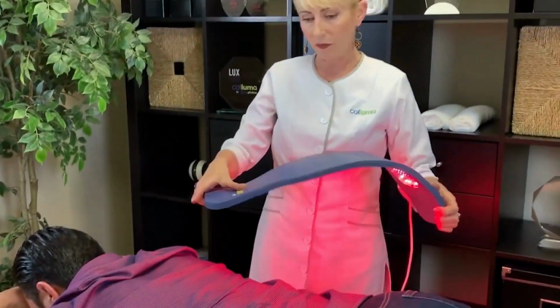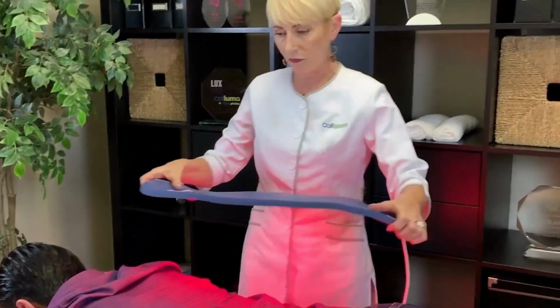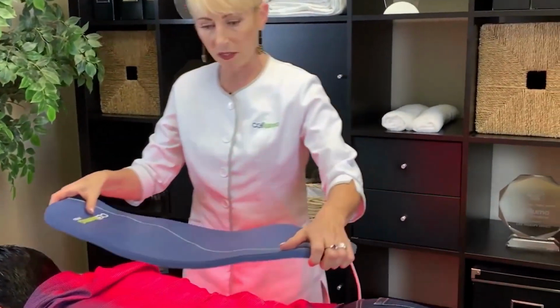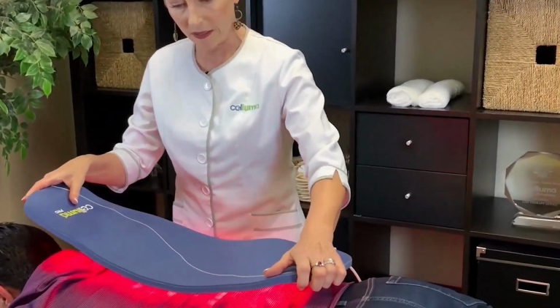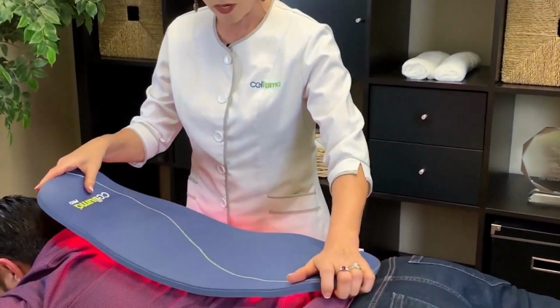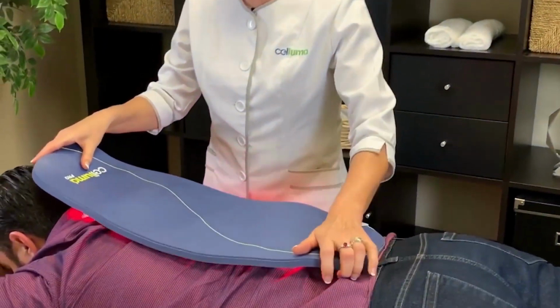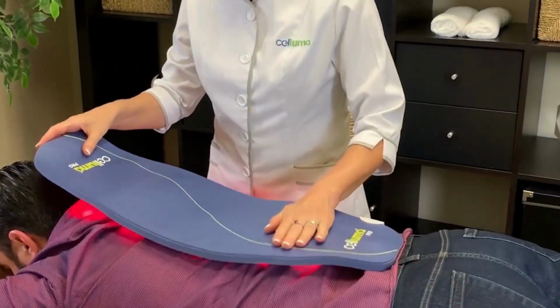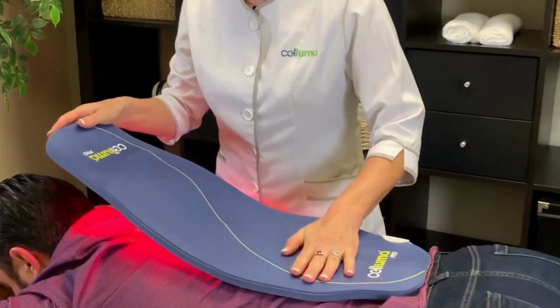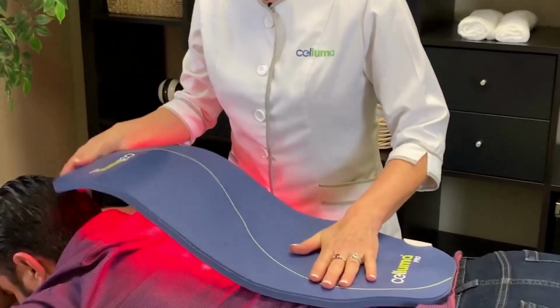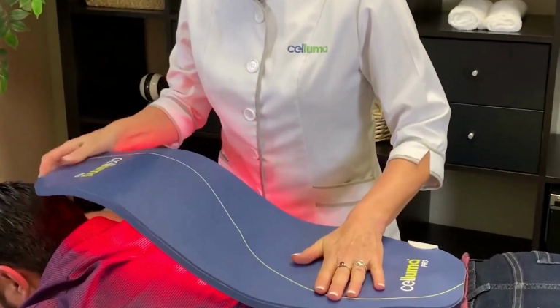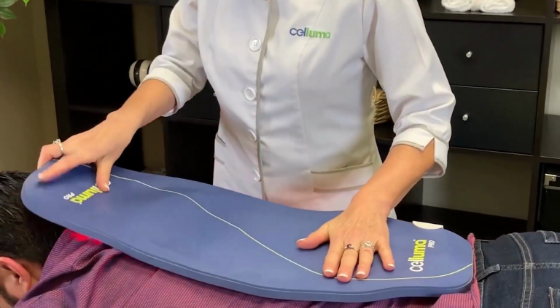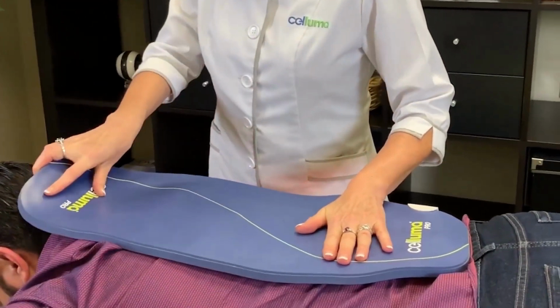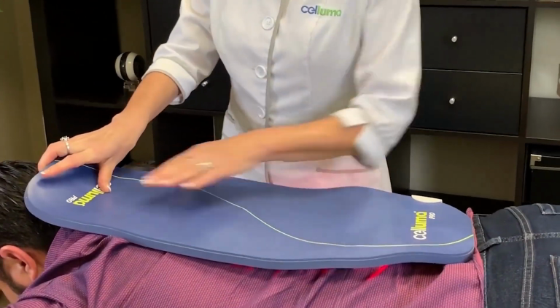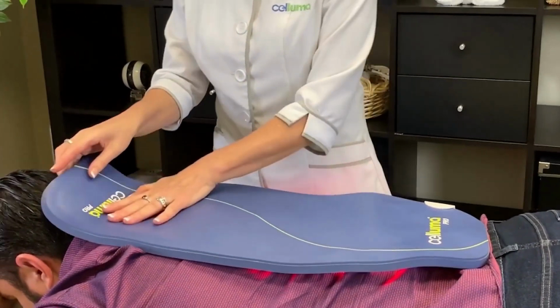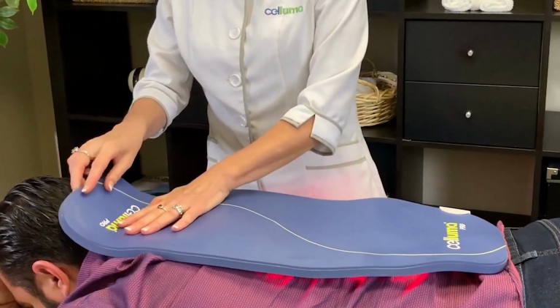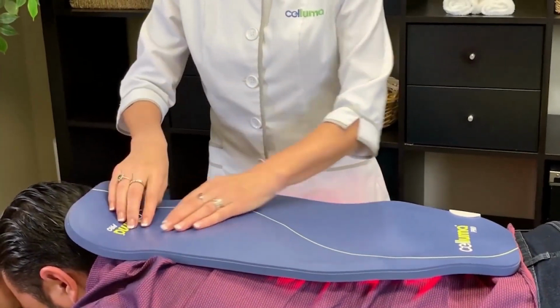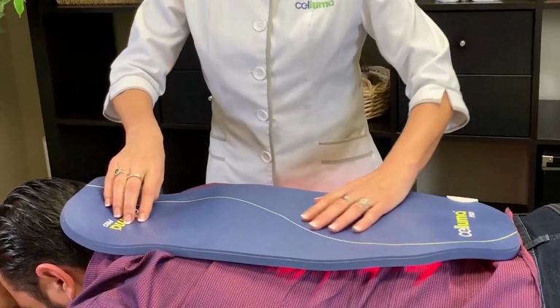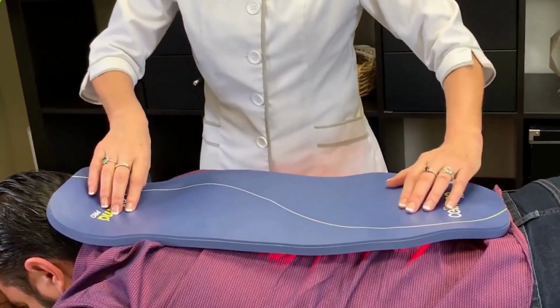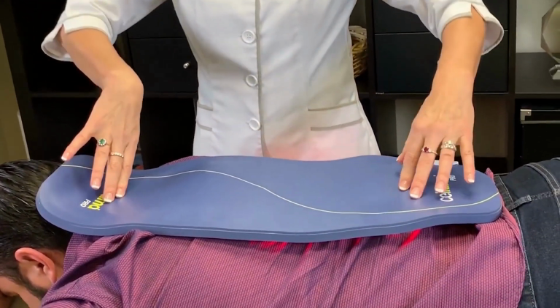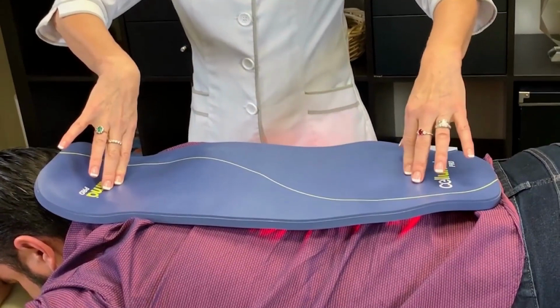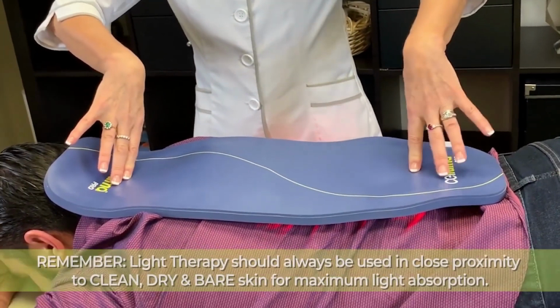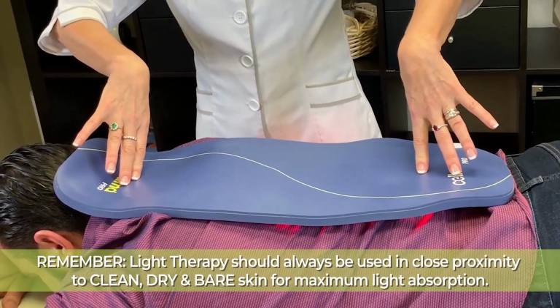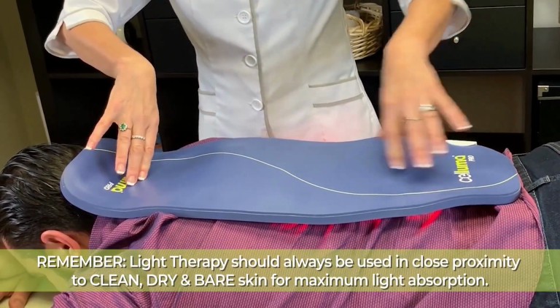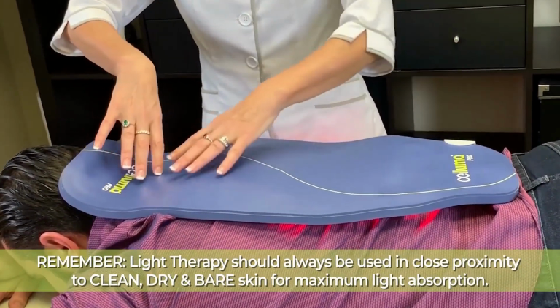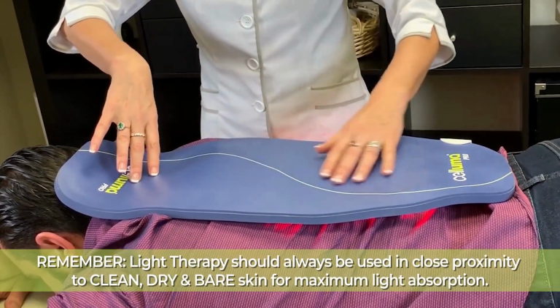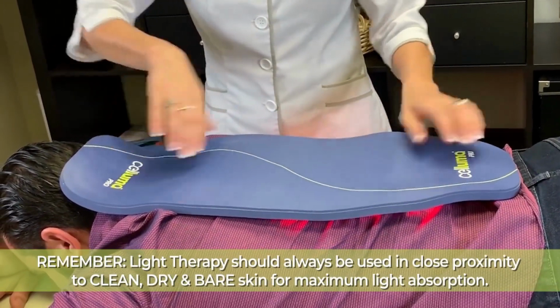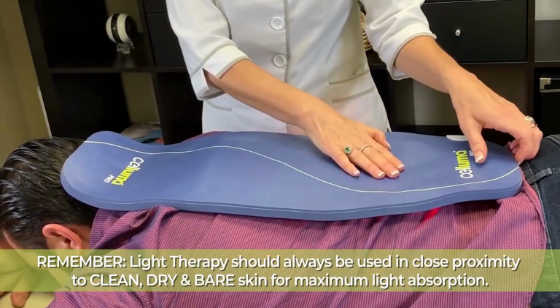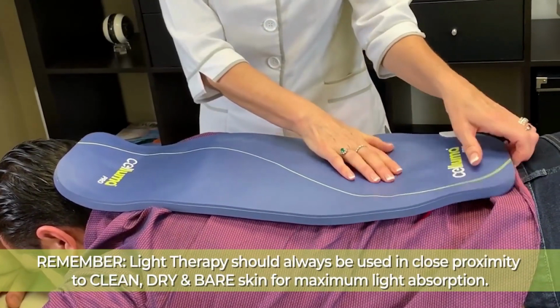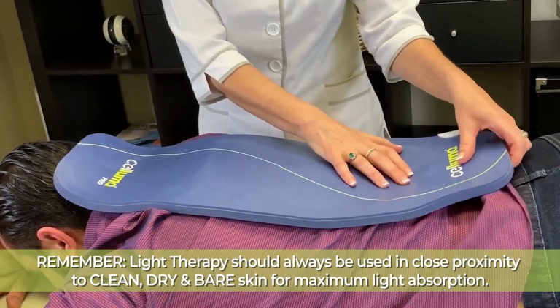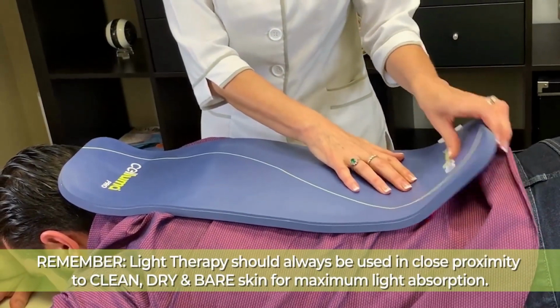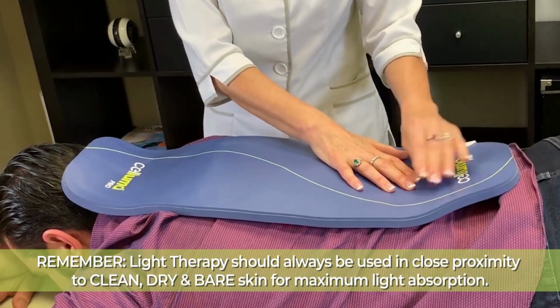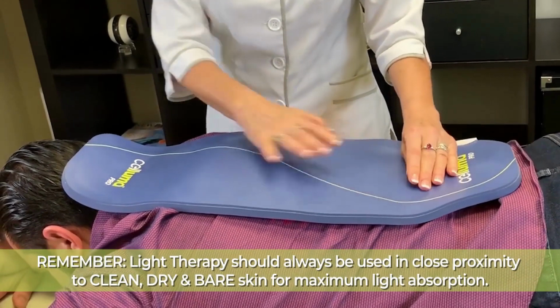If you want to run the Solomit down the length of the spine, it's flexible so you can just follow the curvature of the spine and place it along there. The treatment area from end to end is 15 inches, so it covers a lot of the spine area — curve it right in against the lower spine like that.